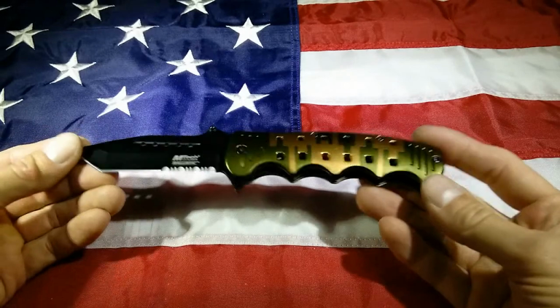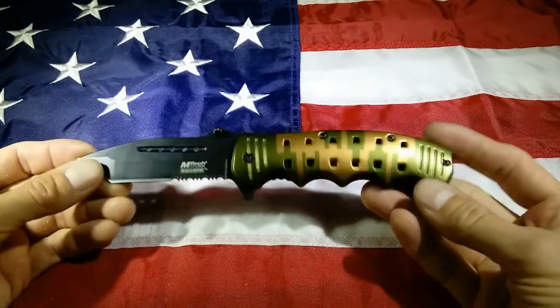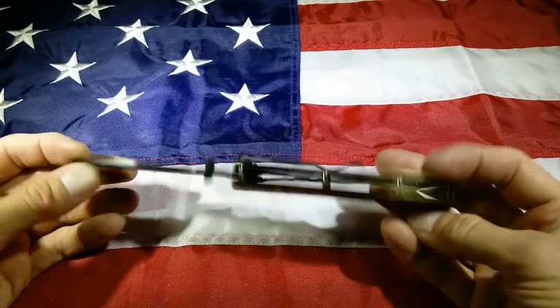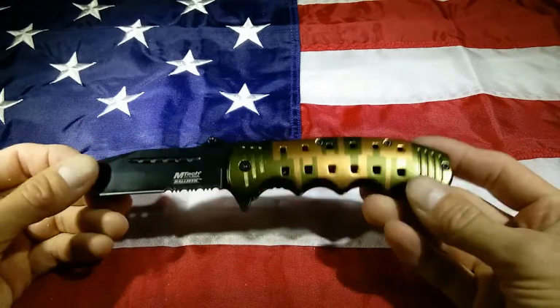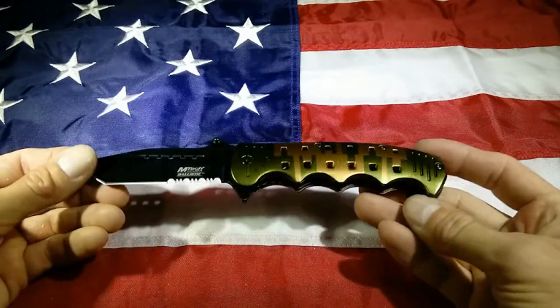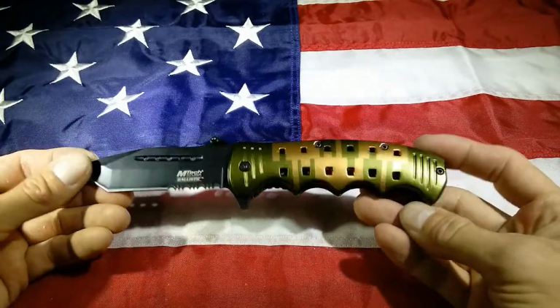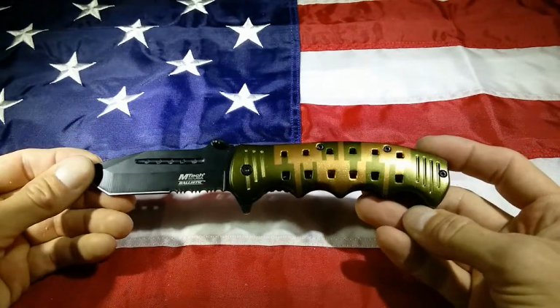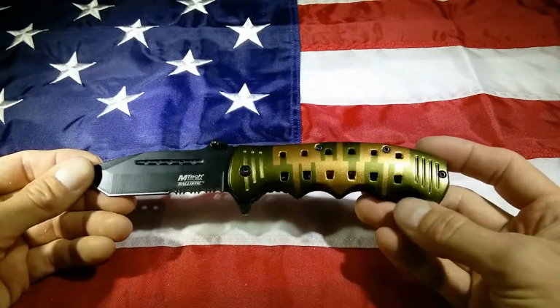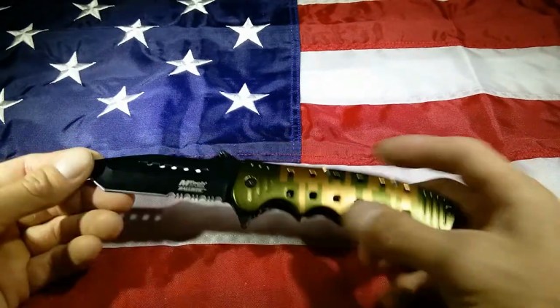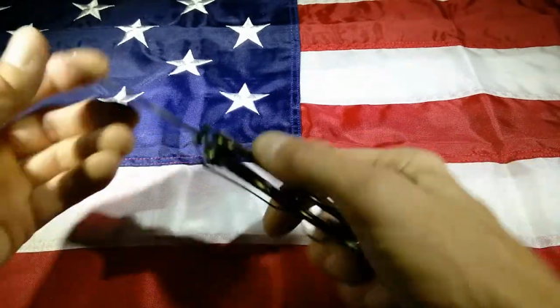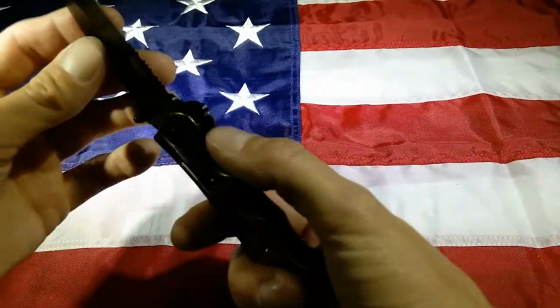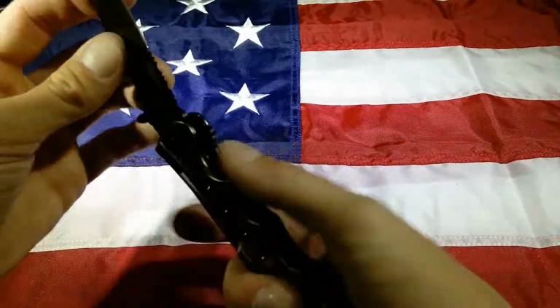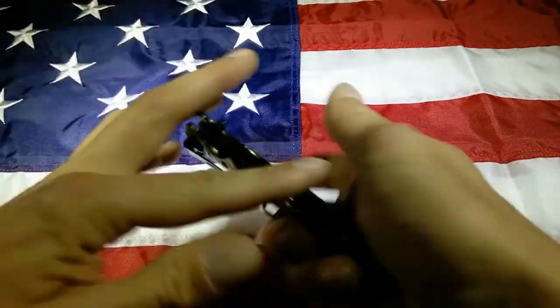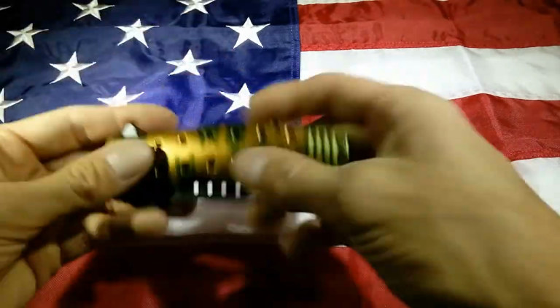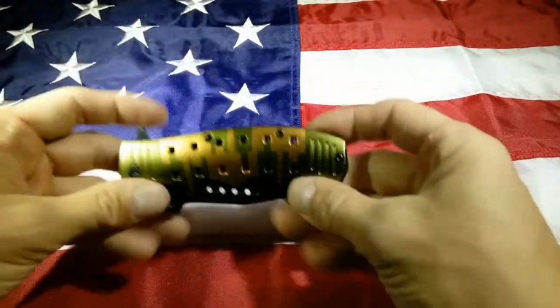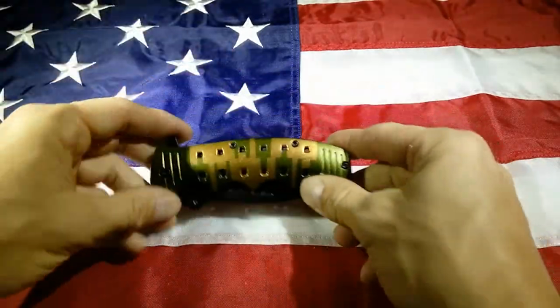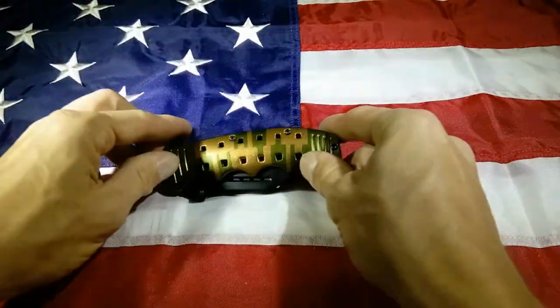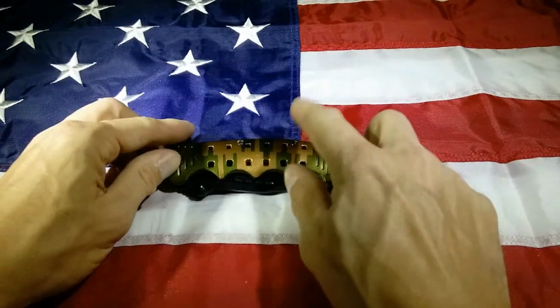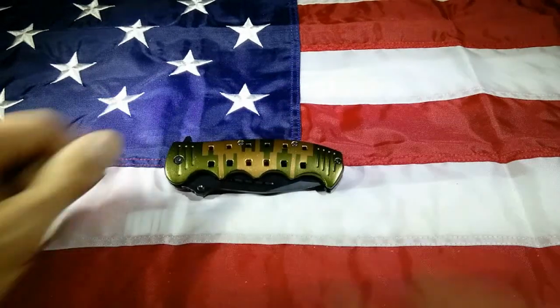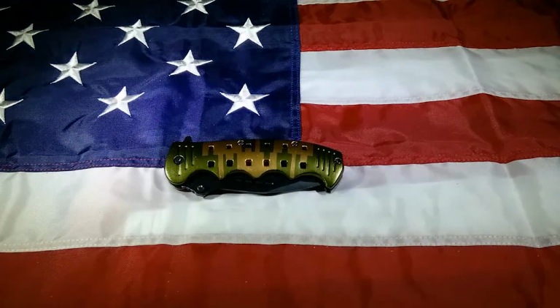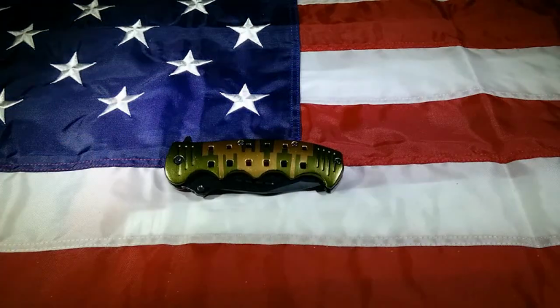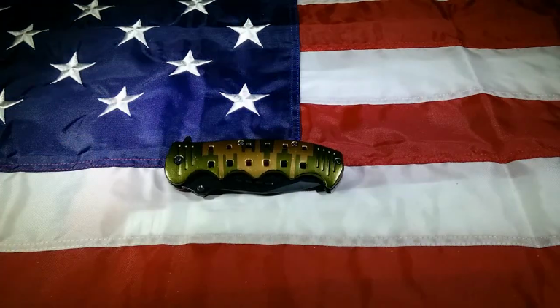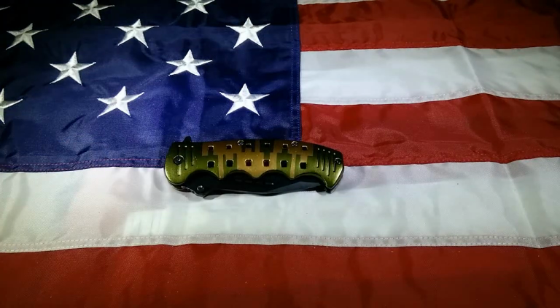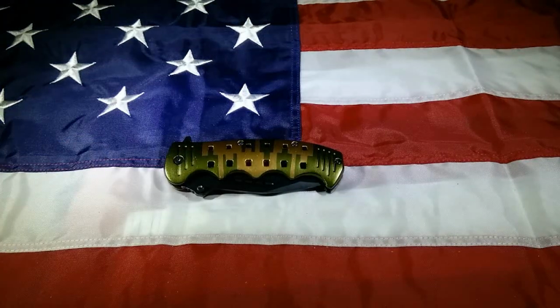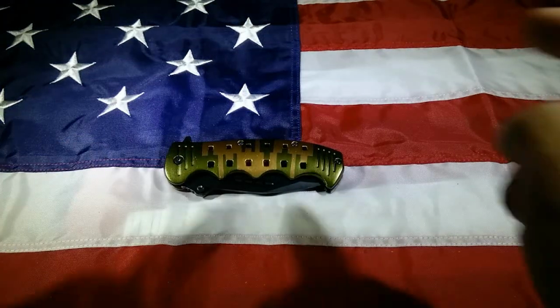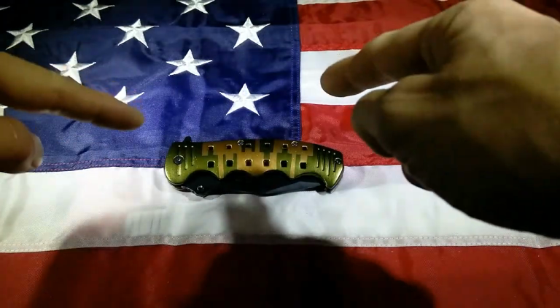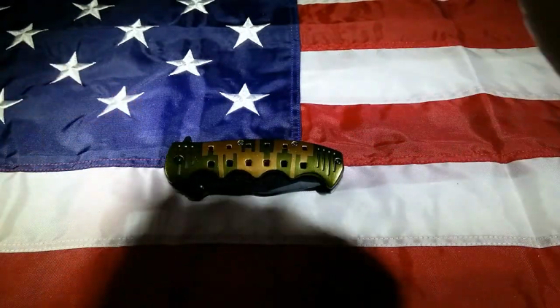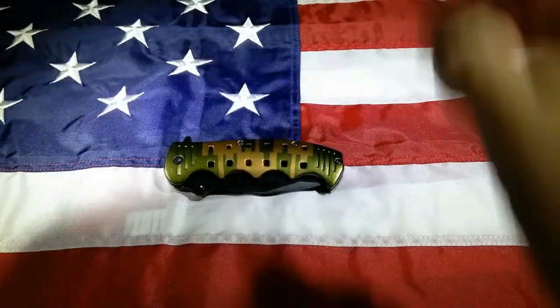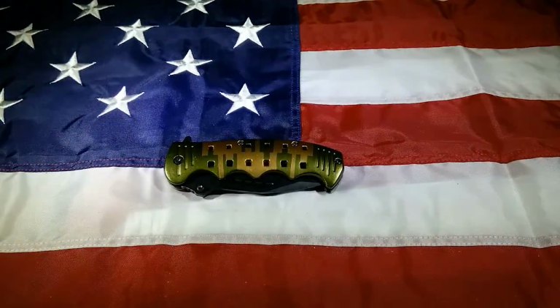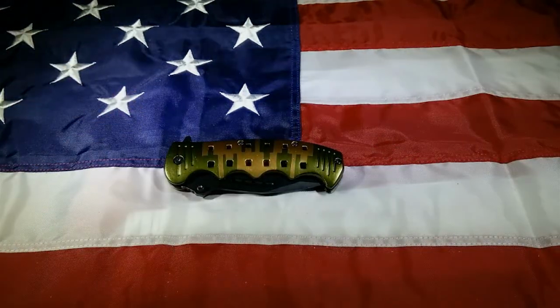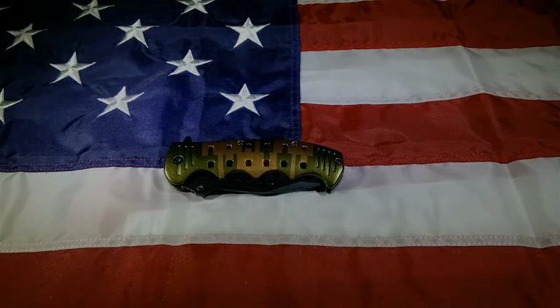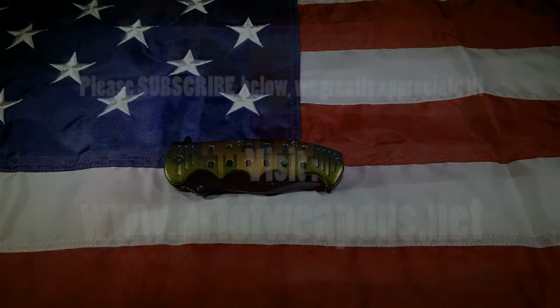So that's it guys. Overall, an okay knife, but there's much better out there by Emtek. Thanks for watching — subscribe below, we'll talk to you next time.